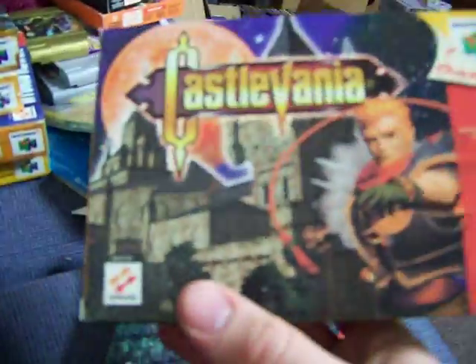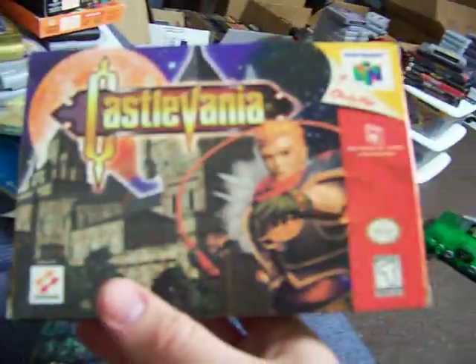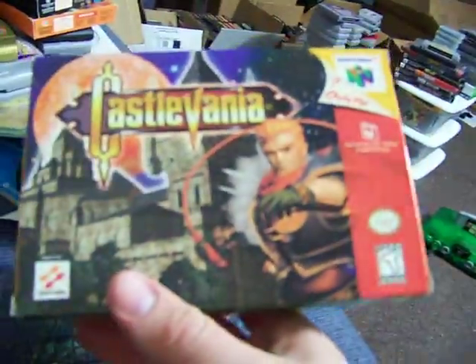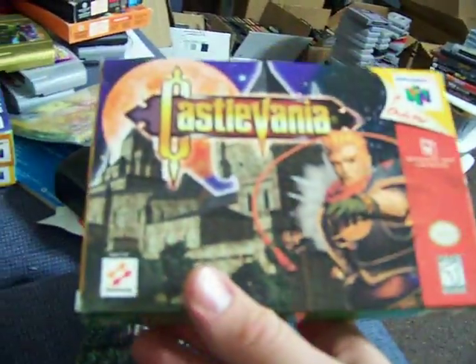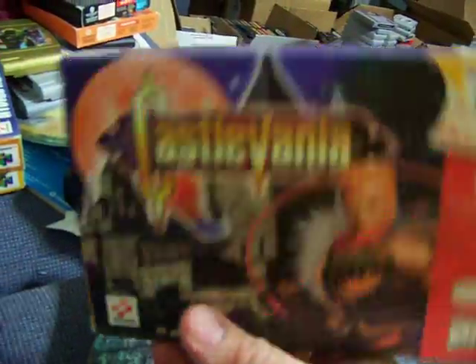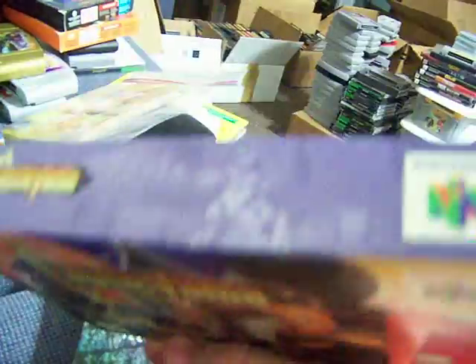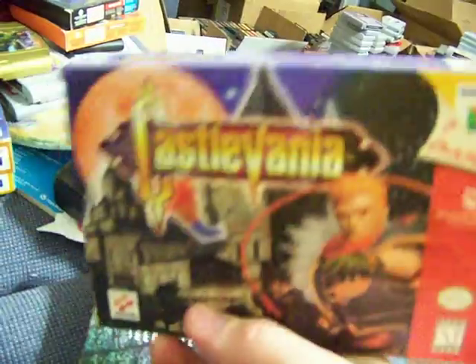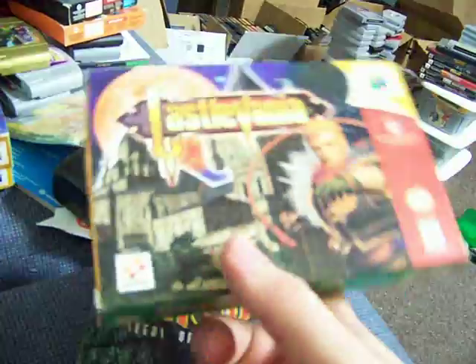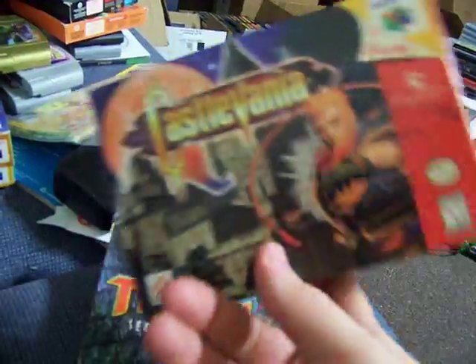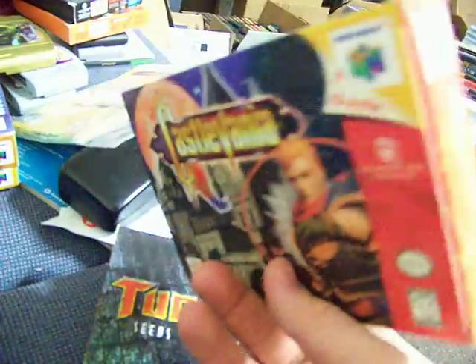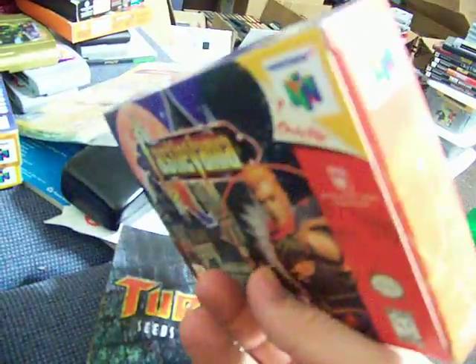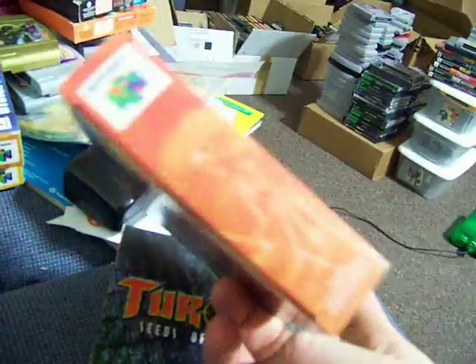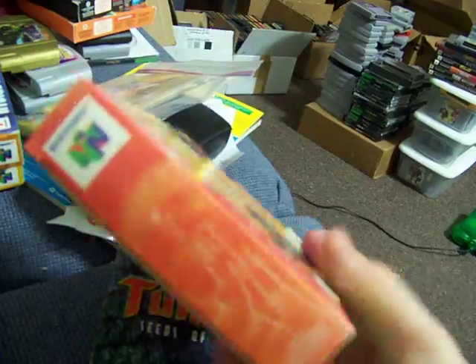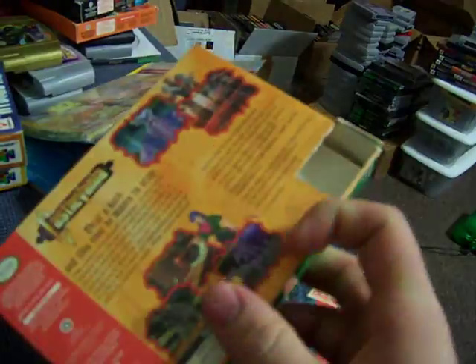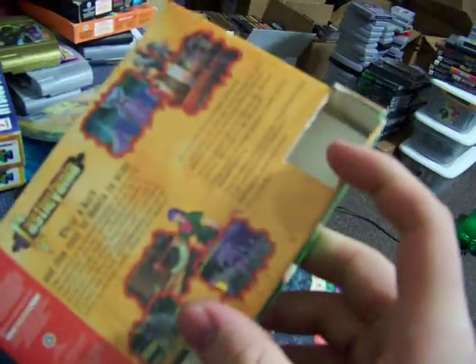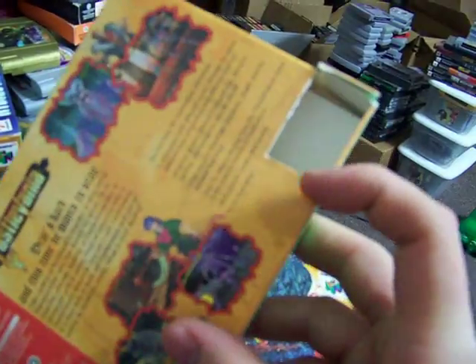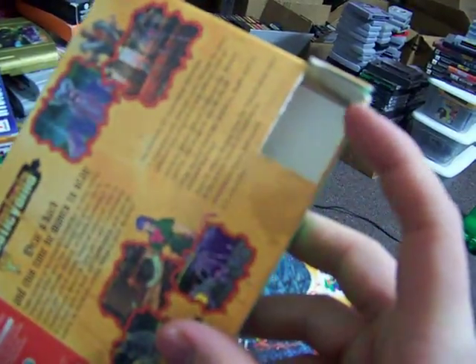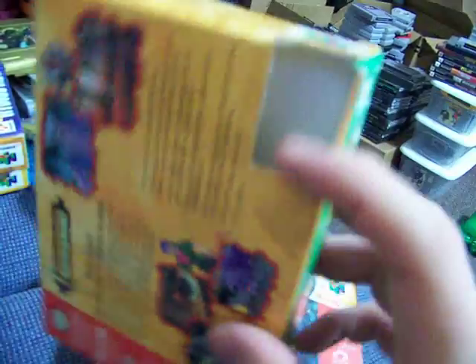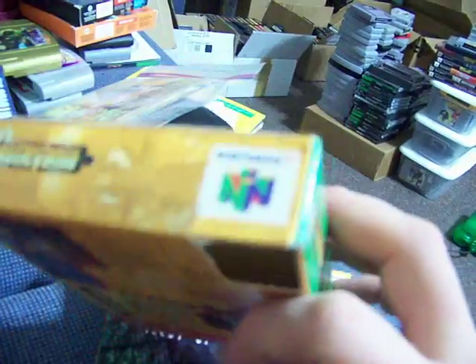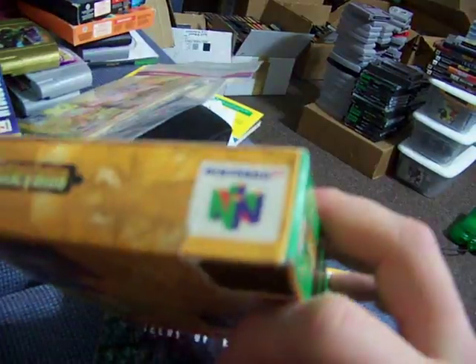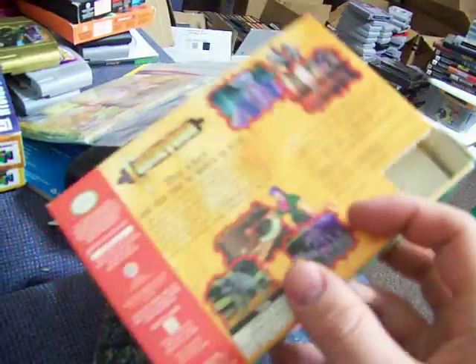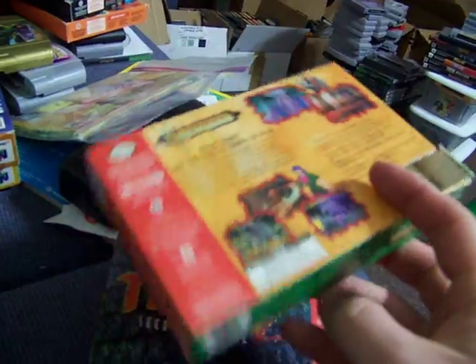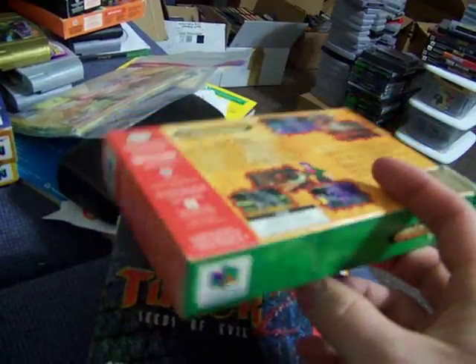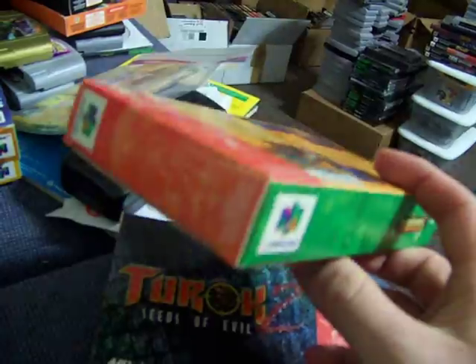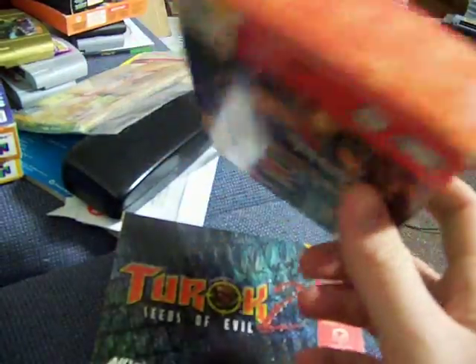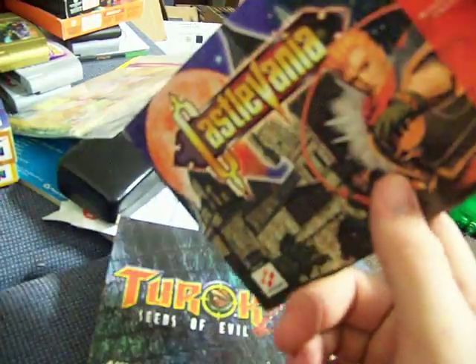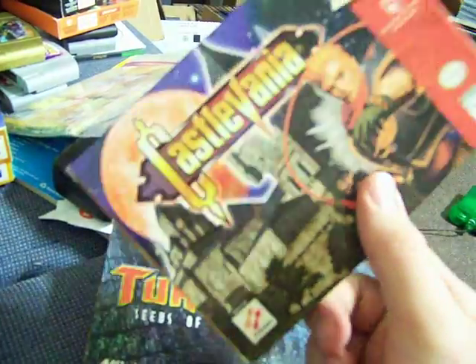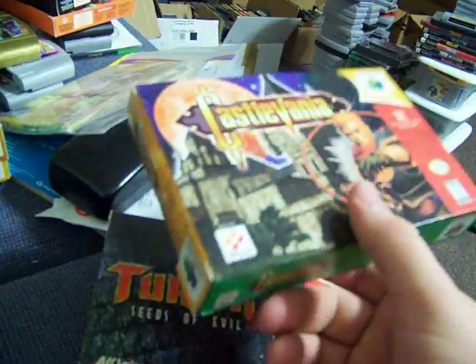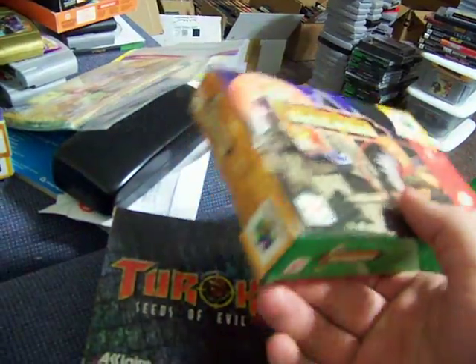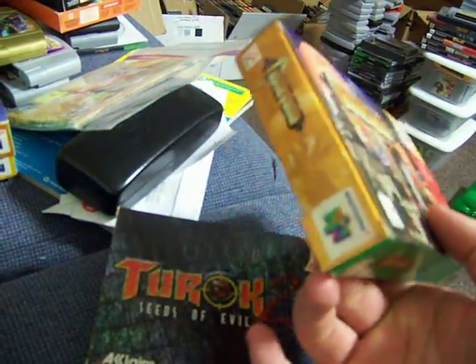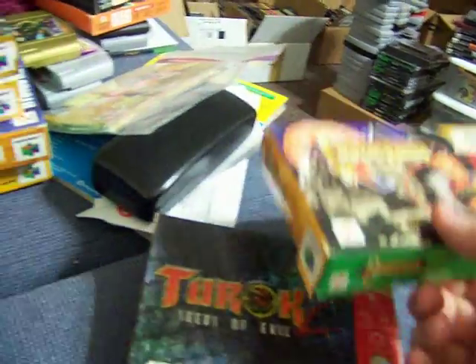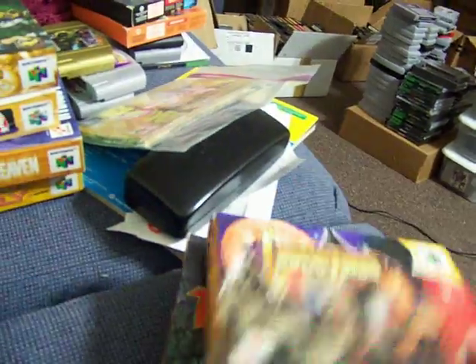Castlevania for 64, has the manual too. The only bad thing is the UPC is cut out of the box. I'm gonna get box protectors for these. This box would be mint if it wasn't for that cut.